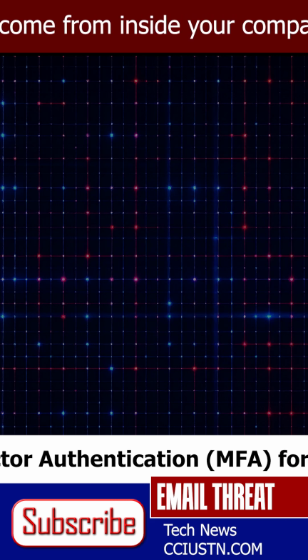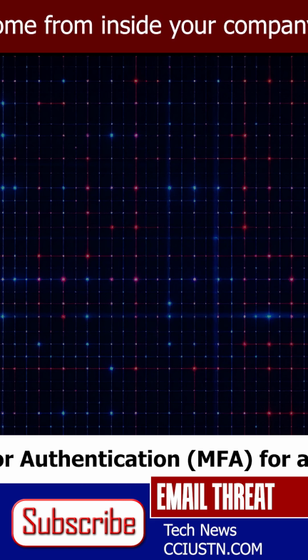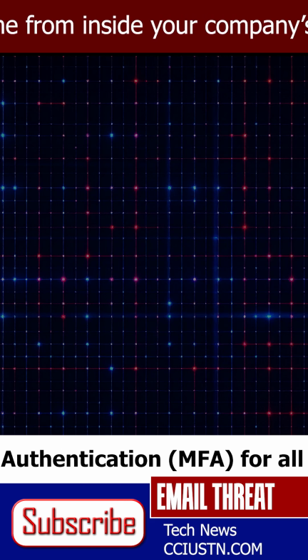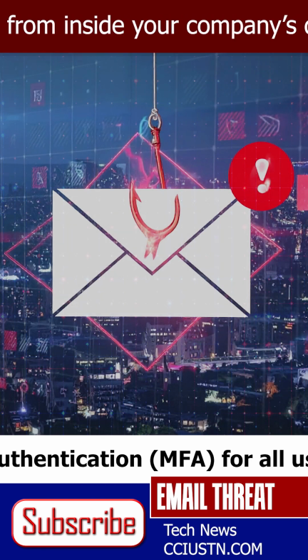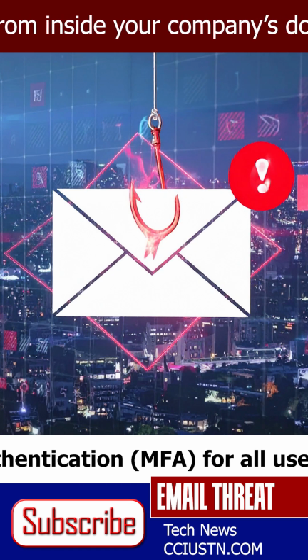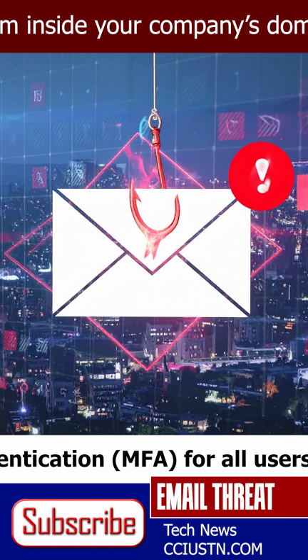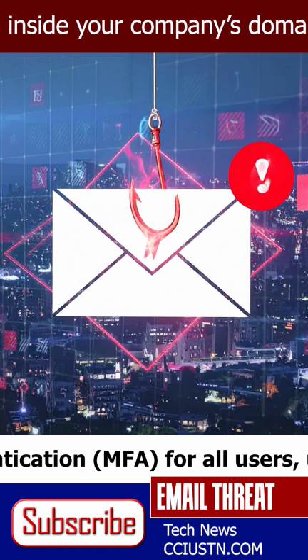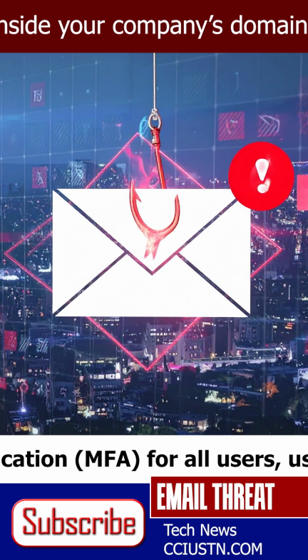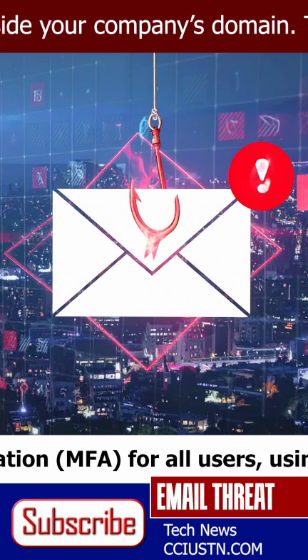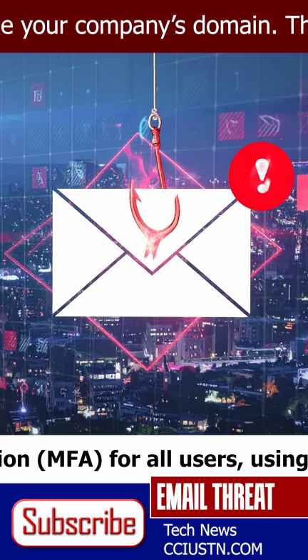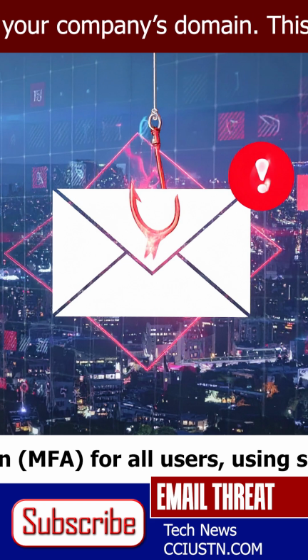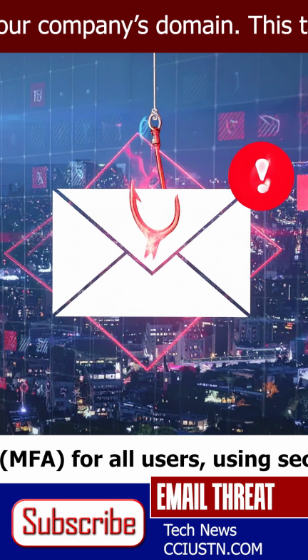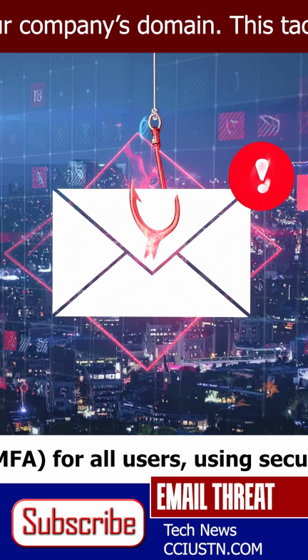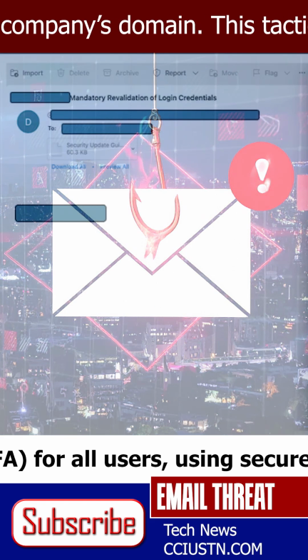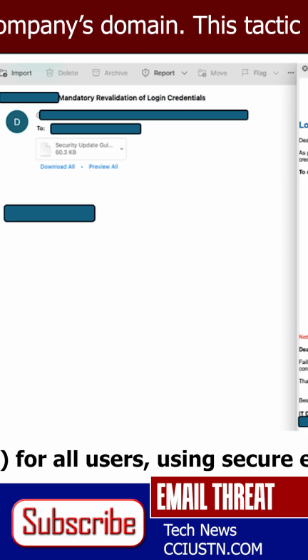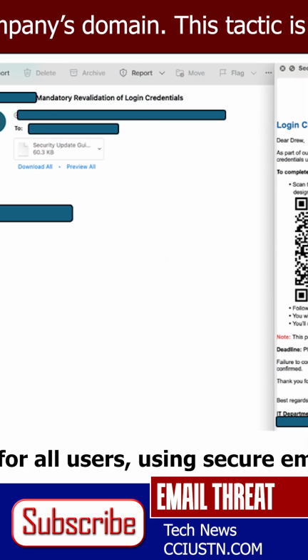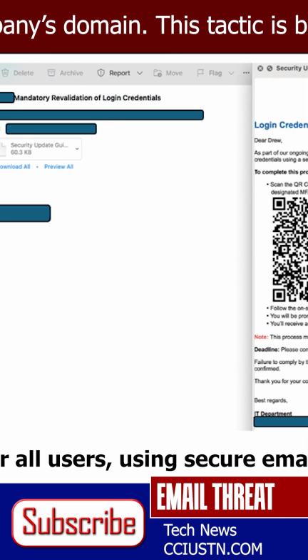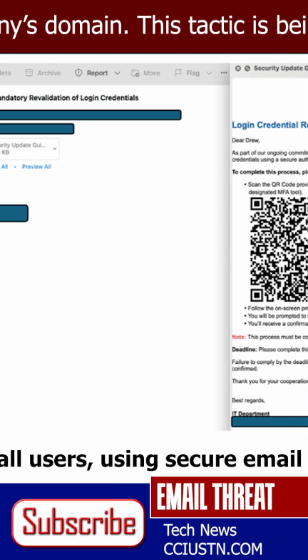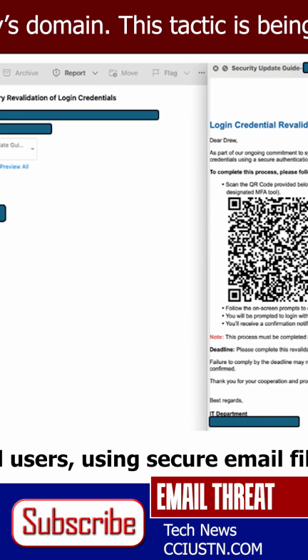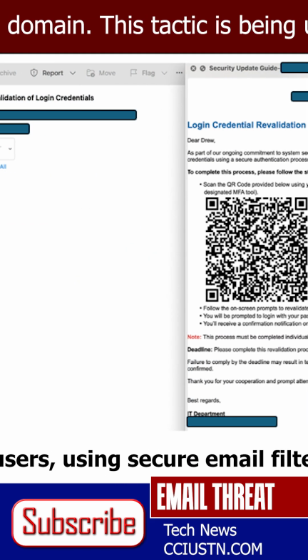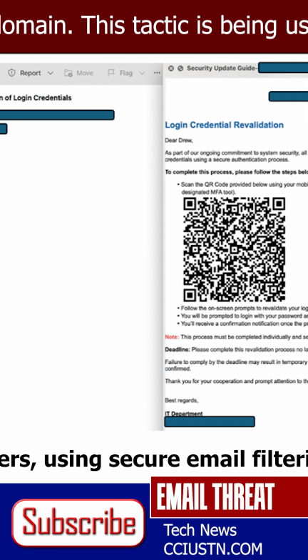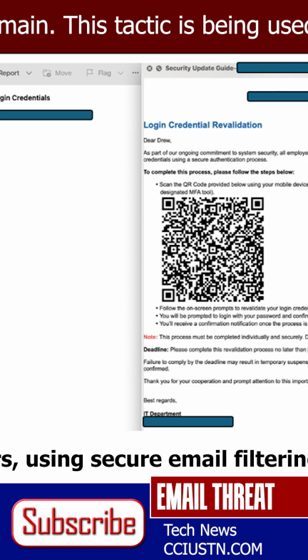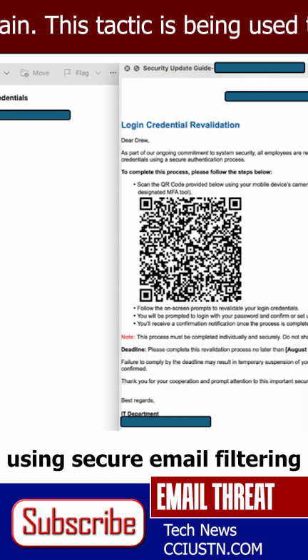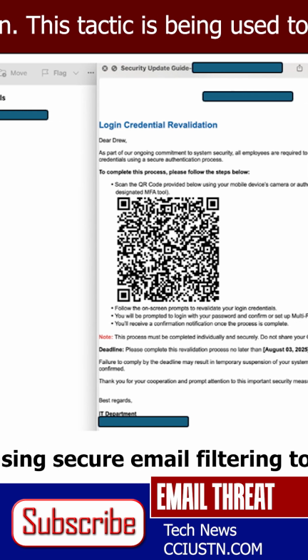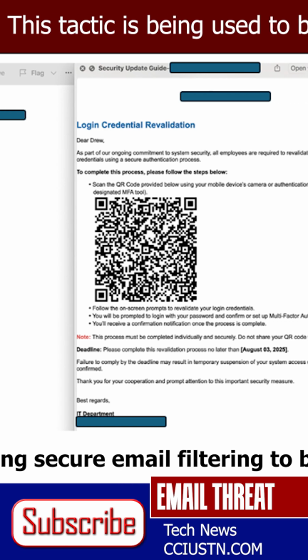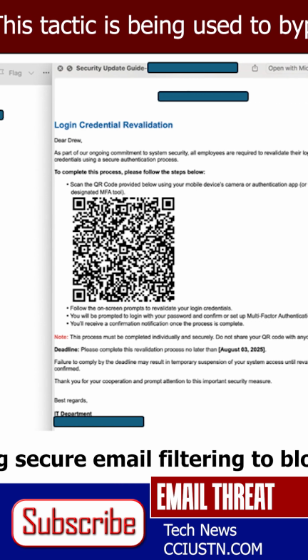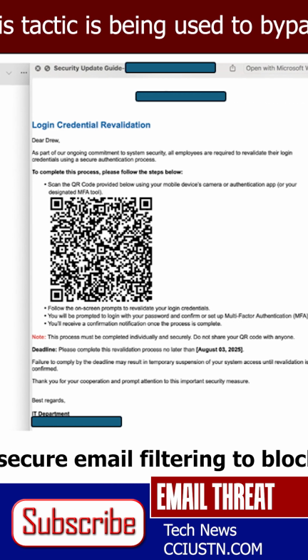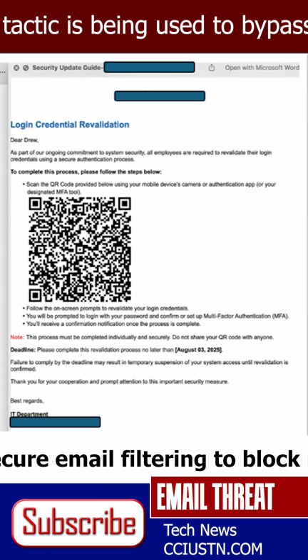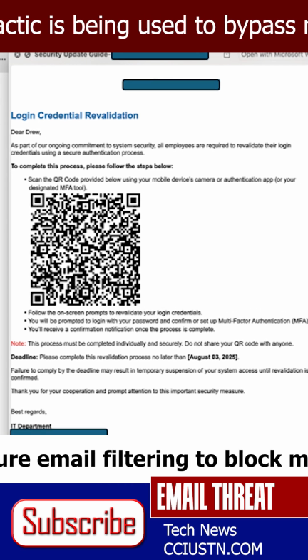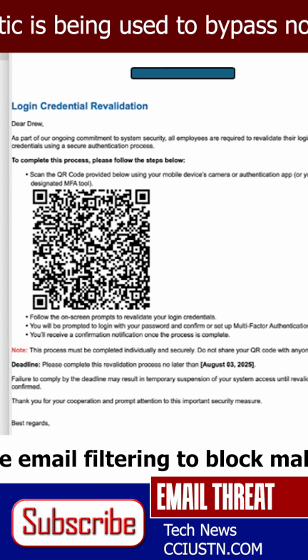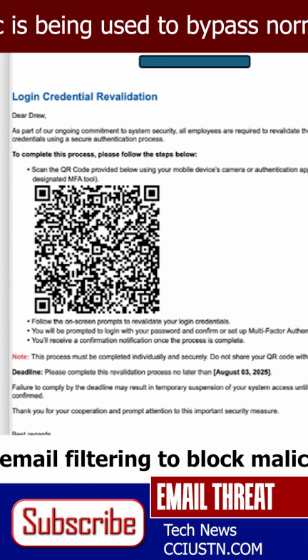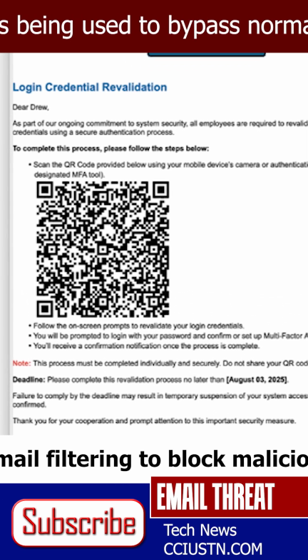The scariest part? Many people are receiving emails that look like they sent them to themselves. They use your real name, your real email address, and often include urgent requests, suspicious links, or attachments.